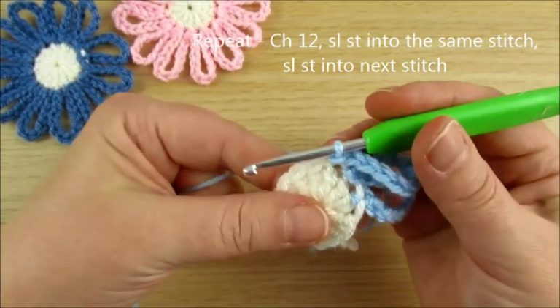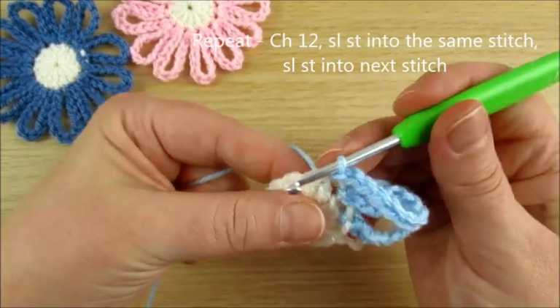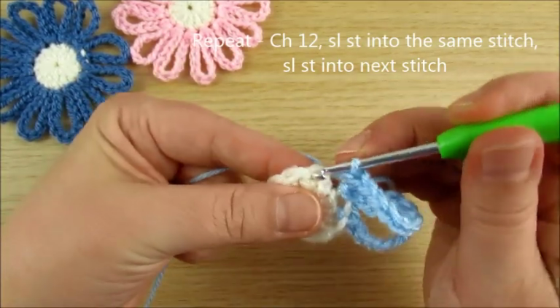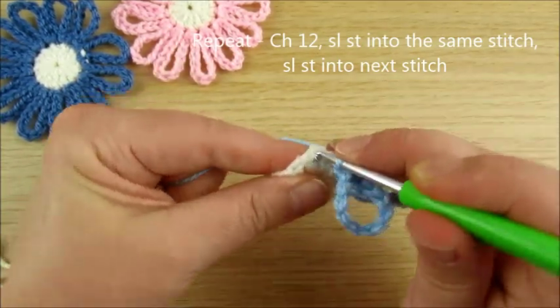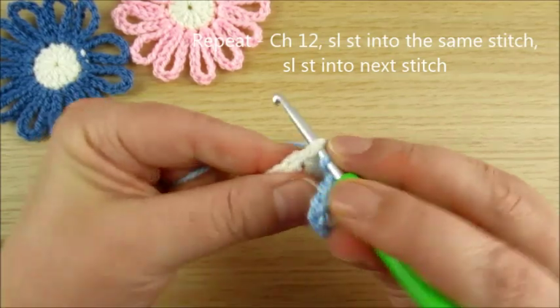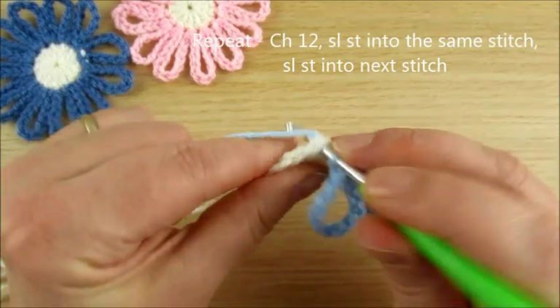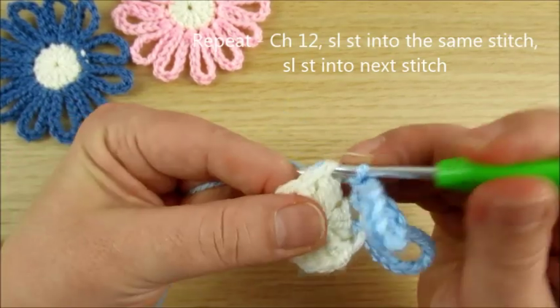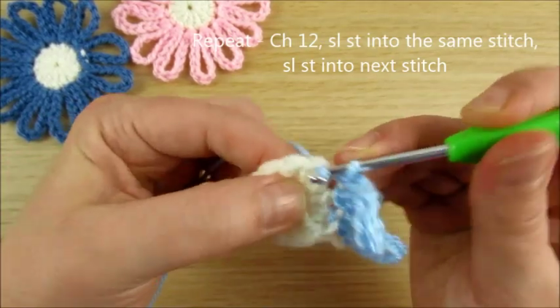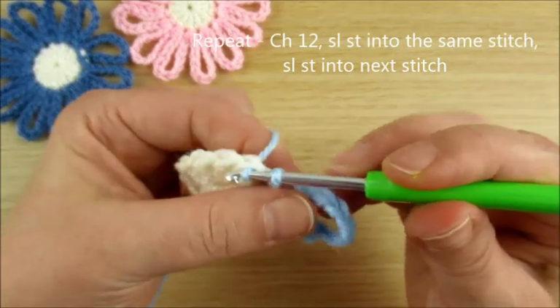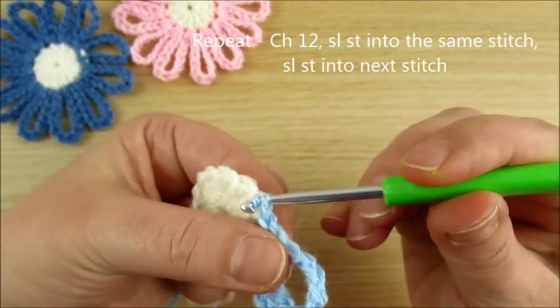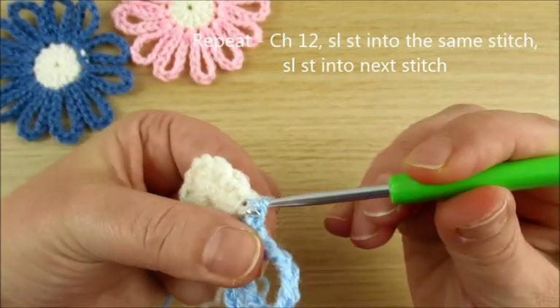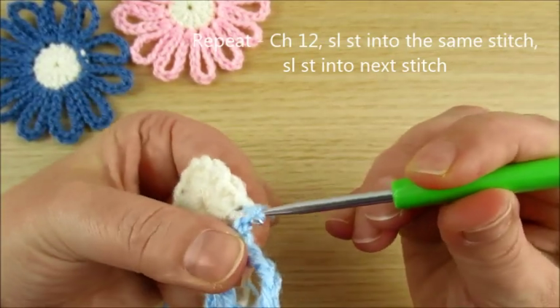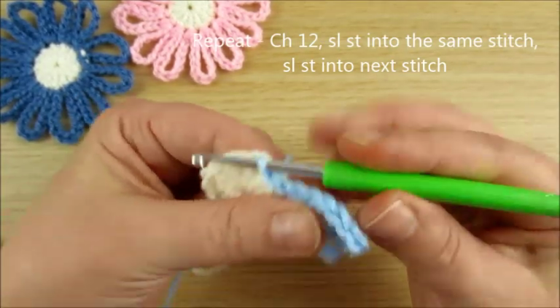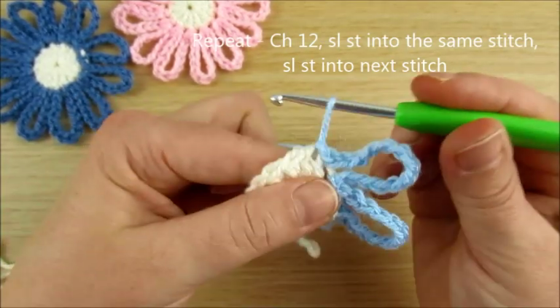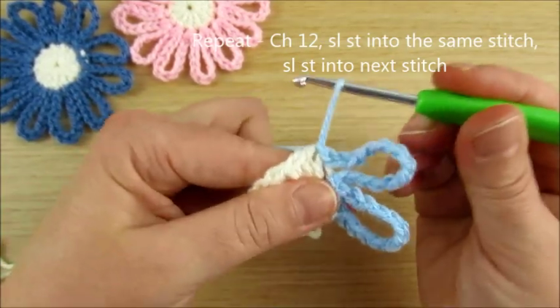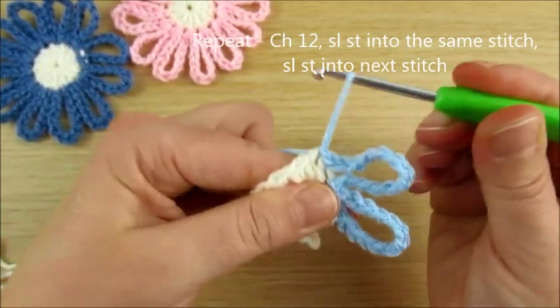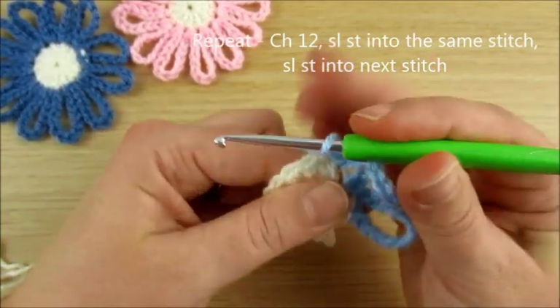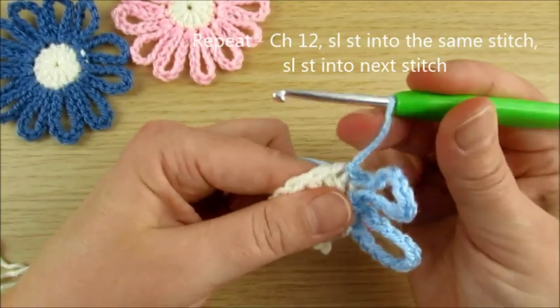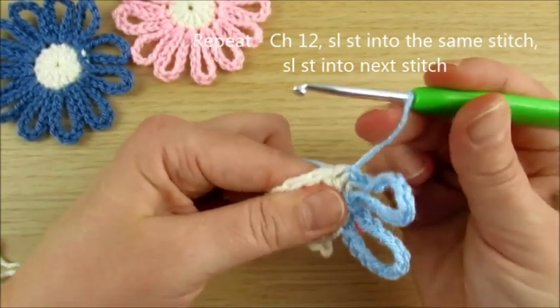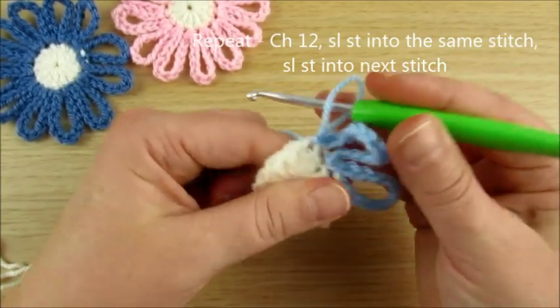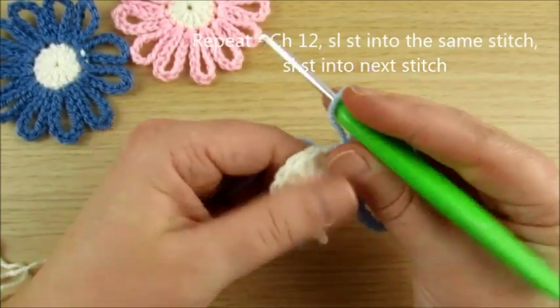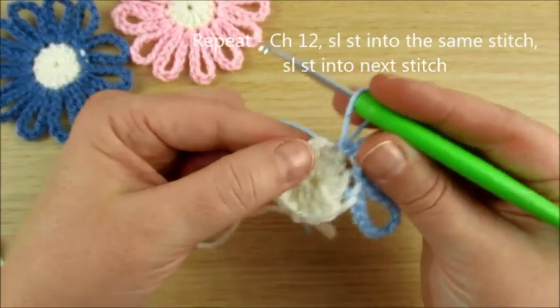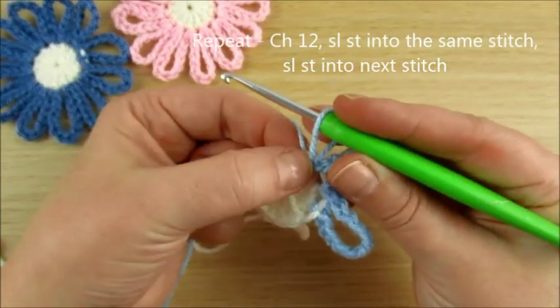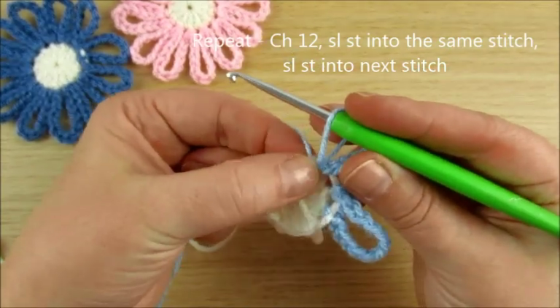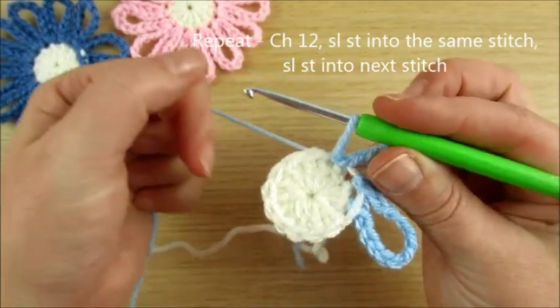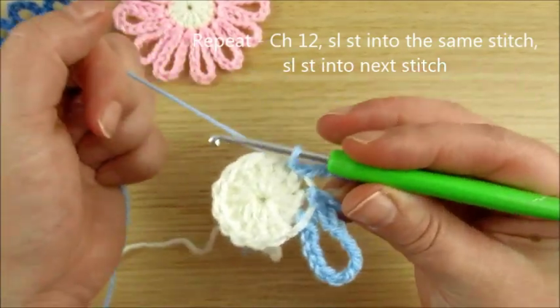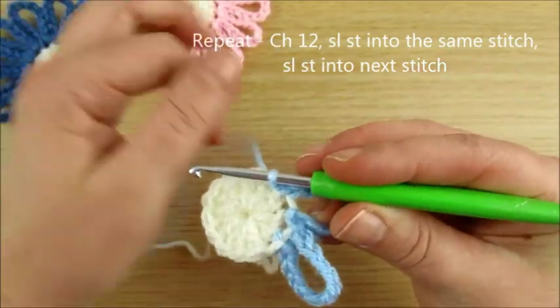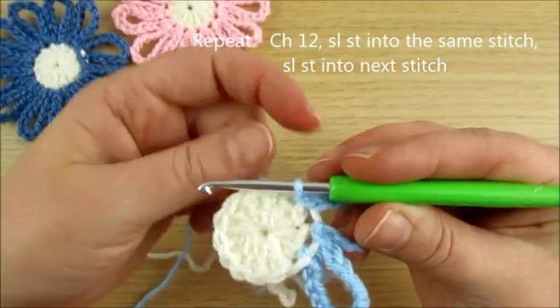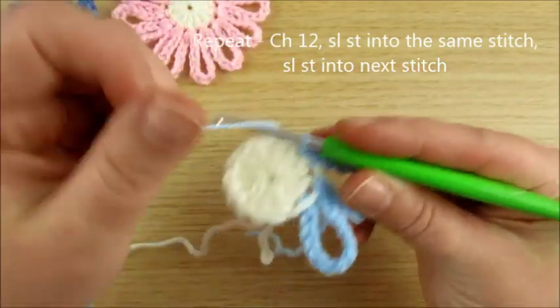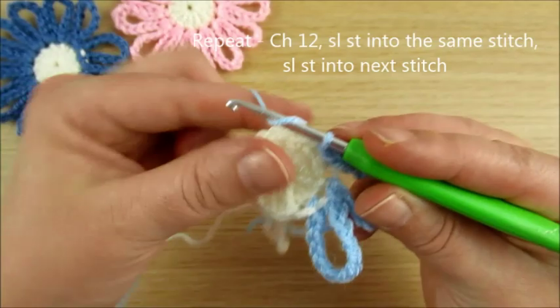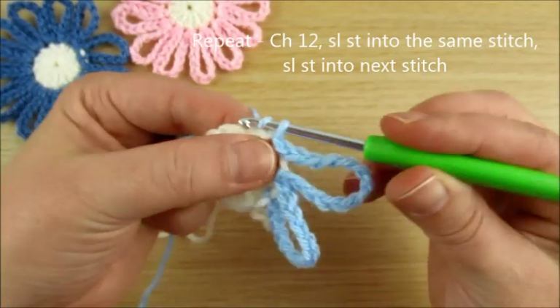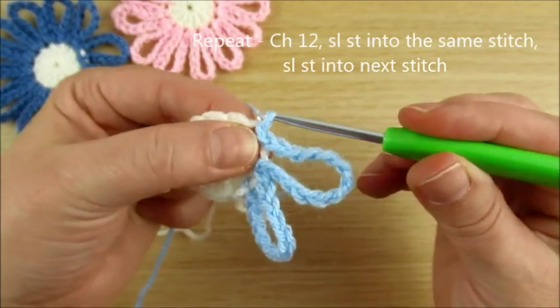Slip stitch to the next stitch. Pull up a loop. Make the yarn over strong. Then go back and repeat again.